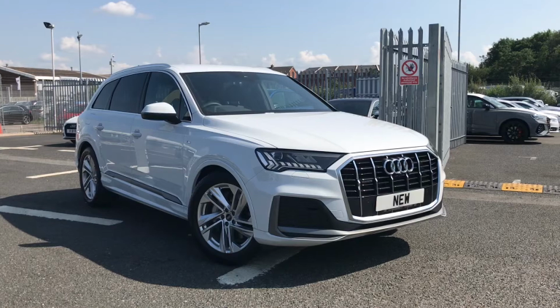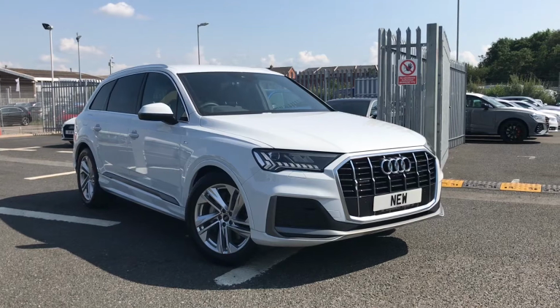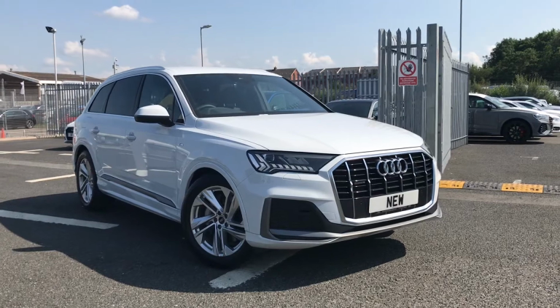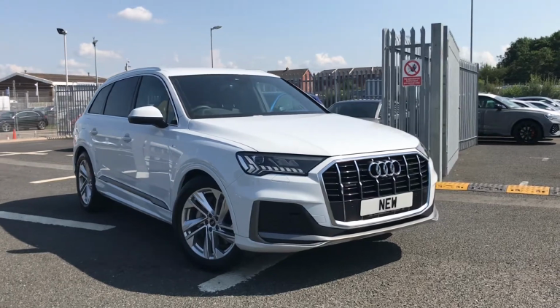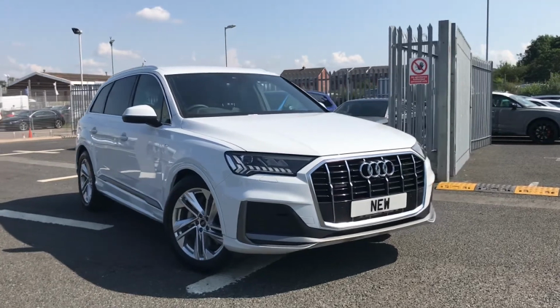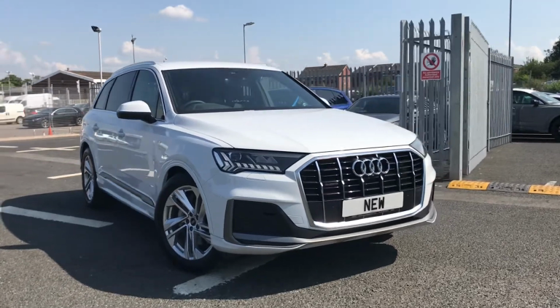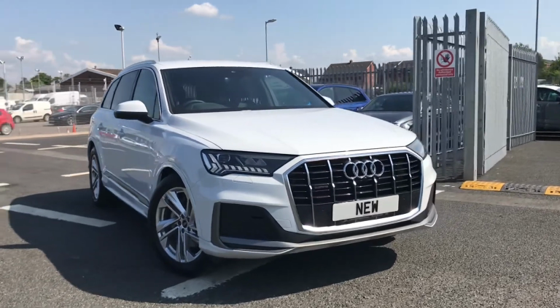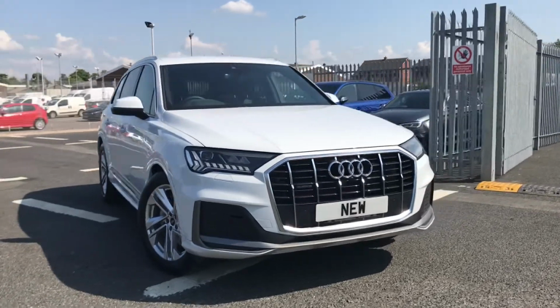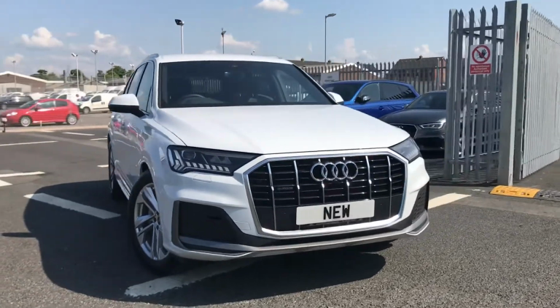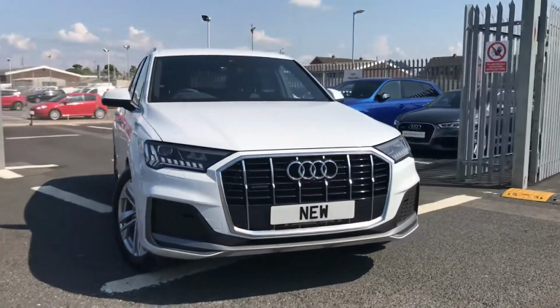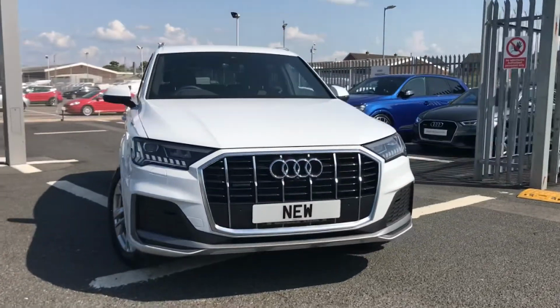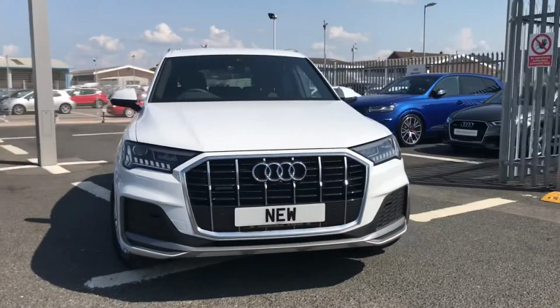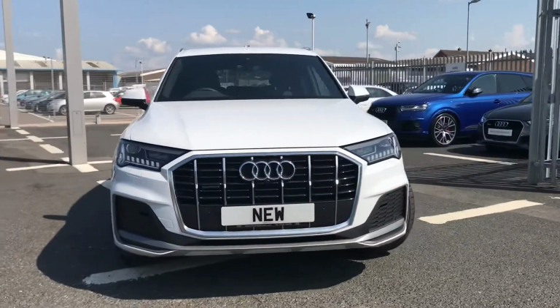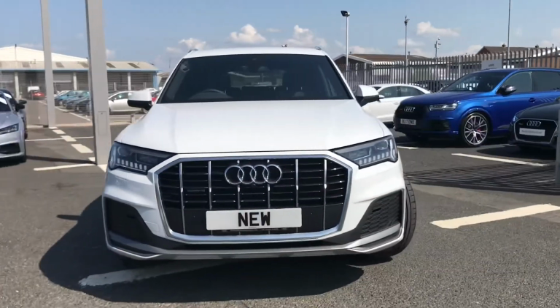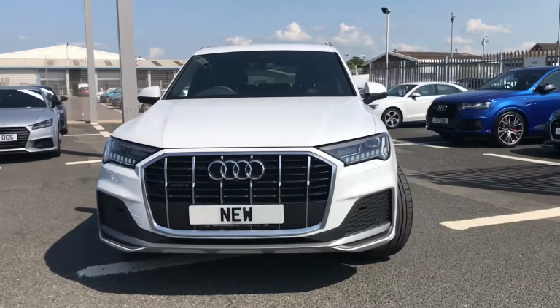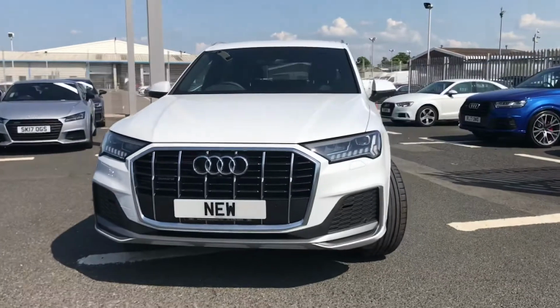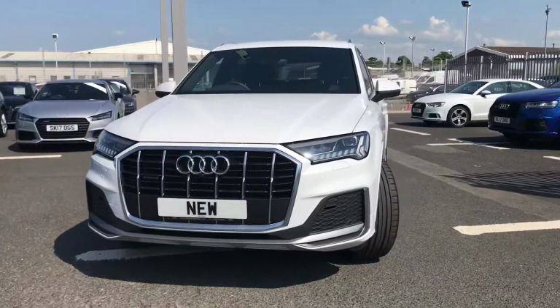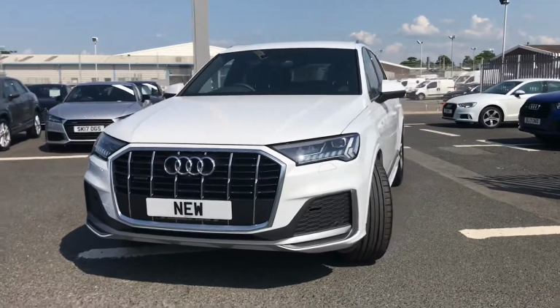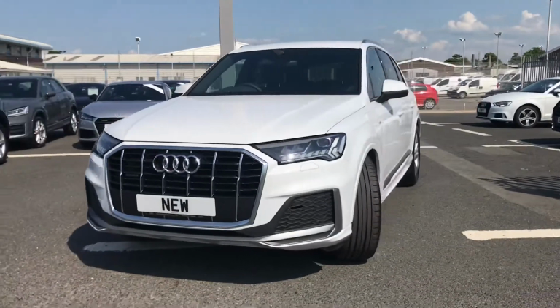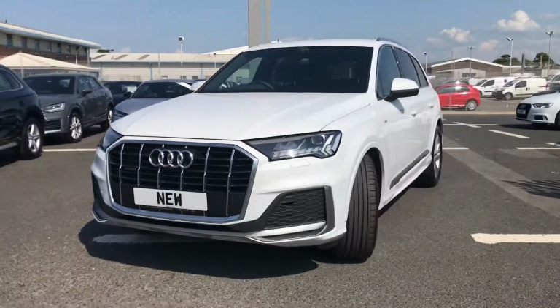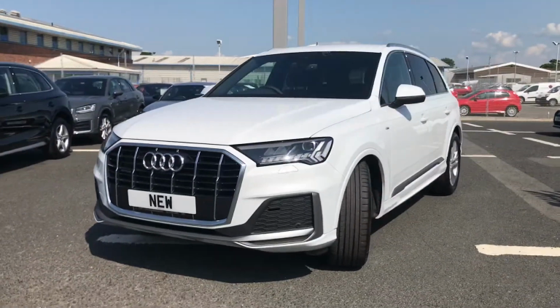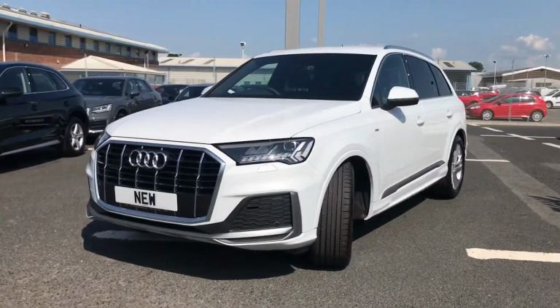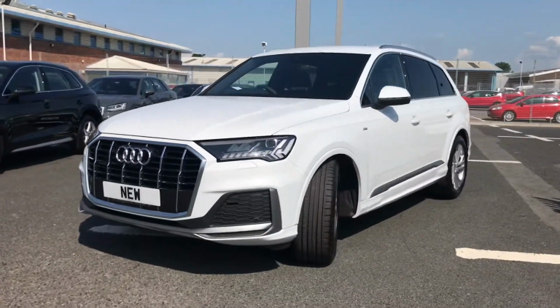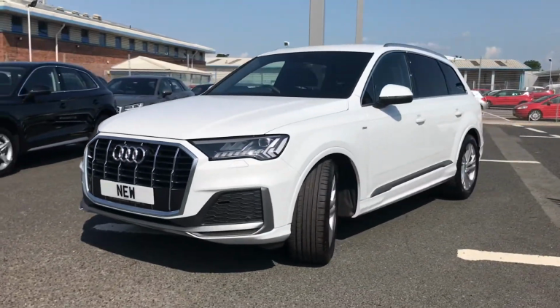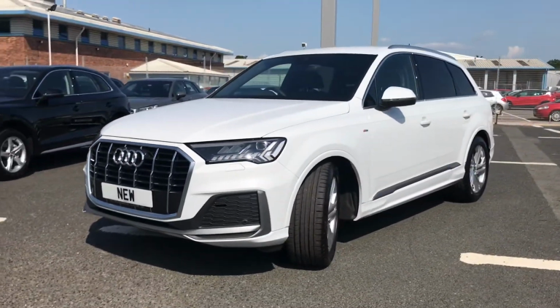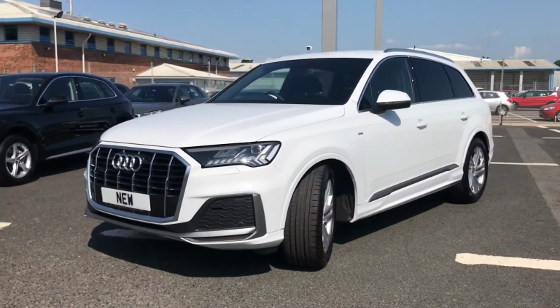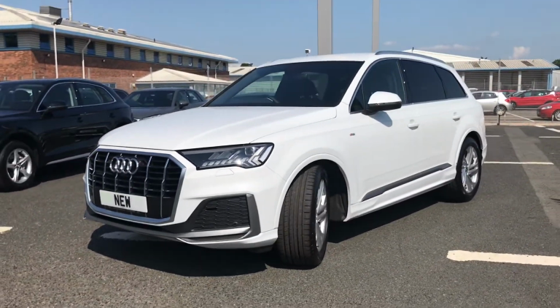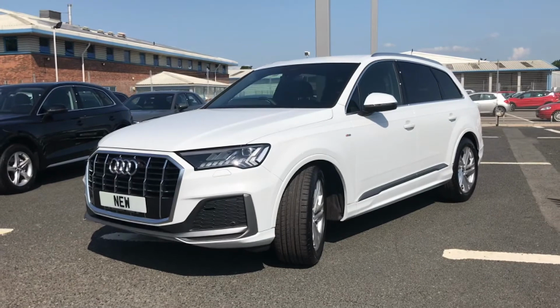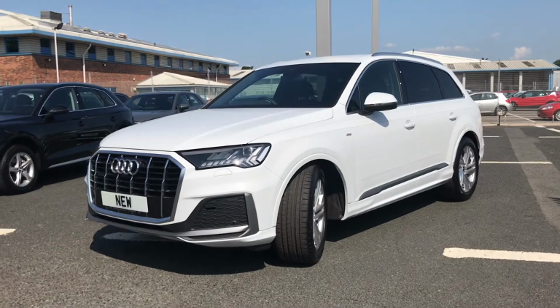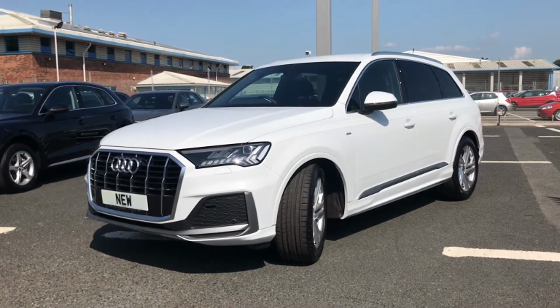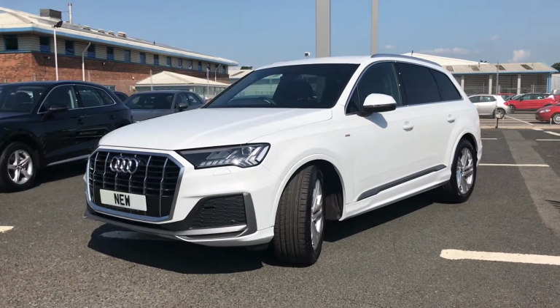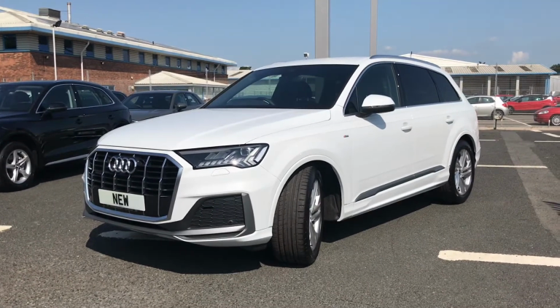Hi and welcome to Carlyle Audi. My name's Taylor and today I'm going to be walking you around this brand new Audi Q7 S line that we do have in stock, which comes finished in the lovely glacier white paint finish.